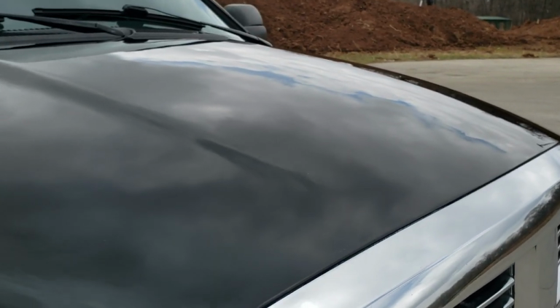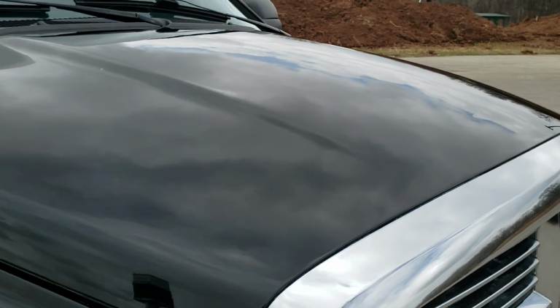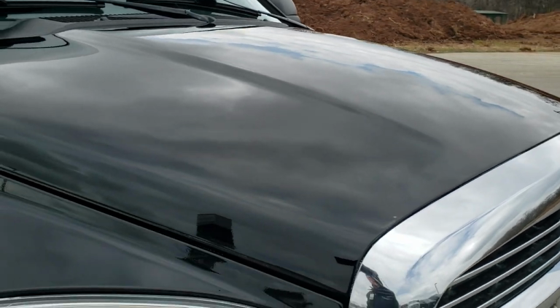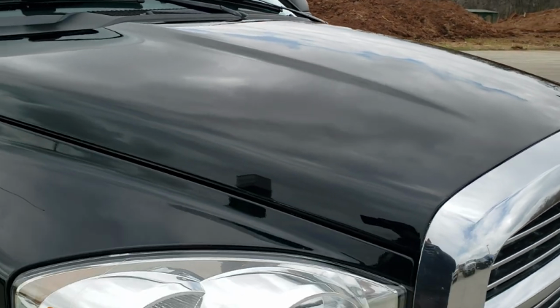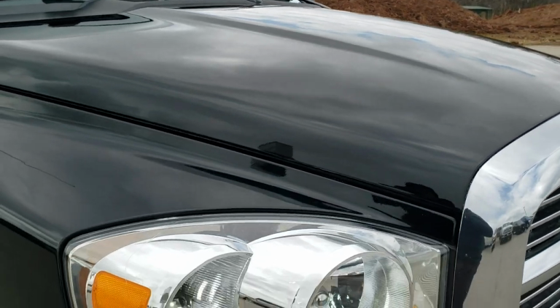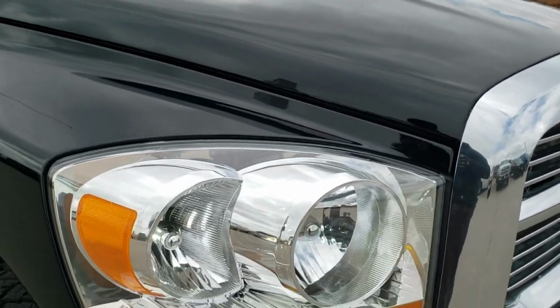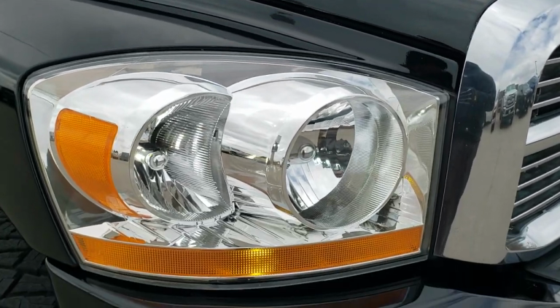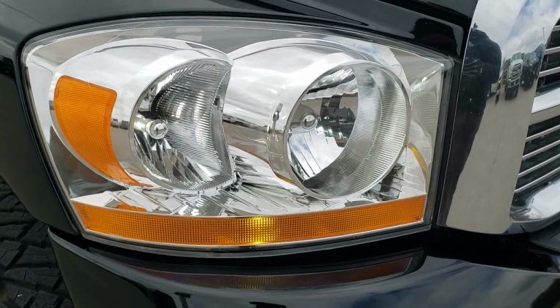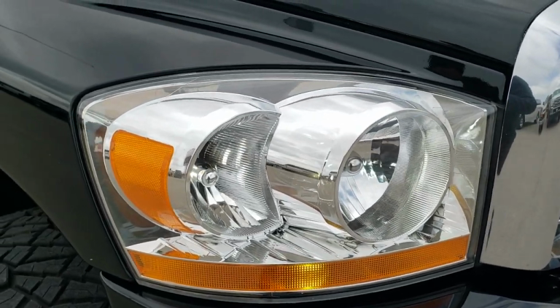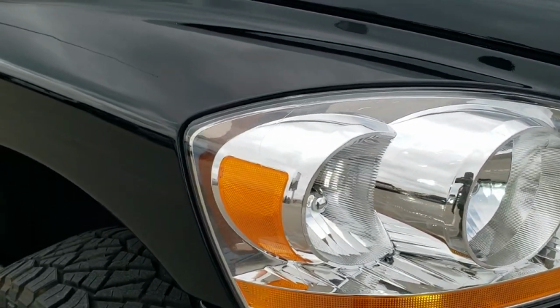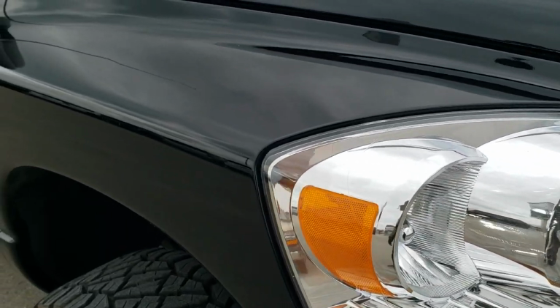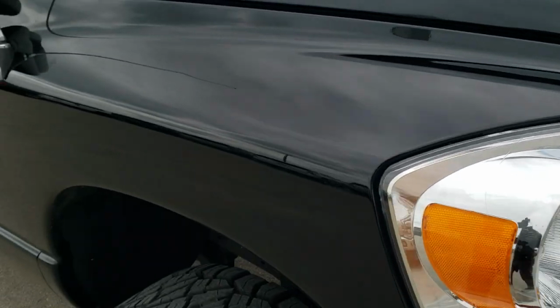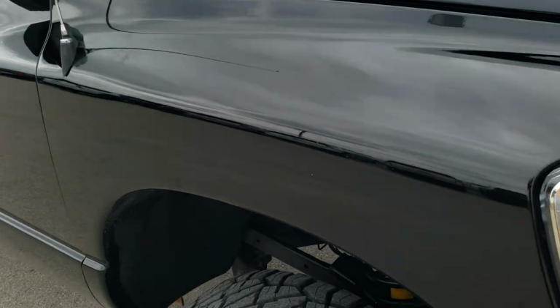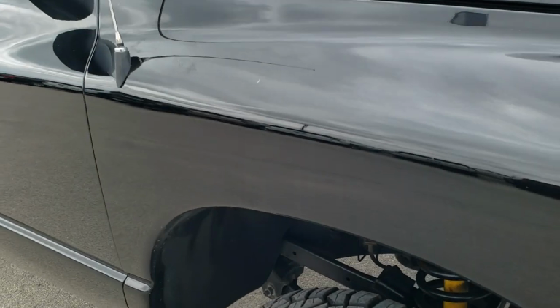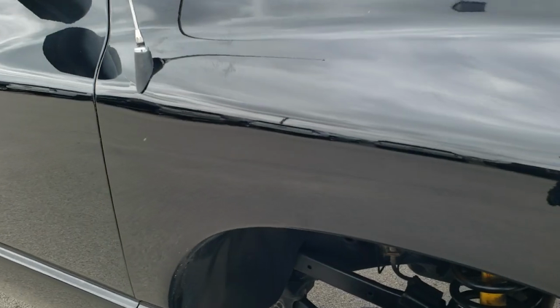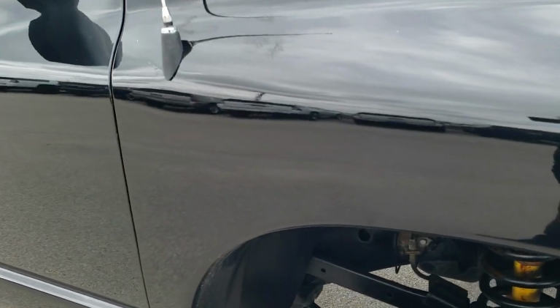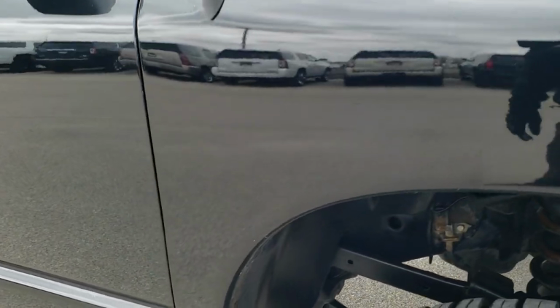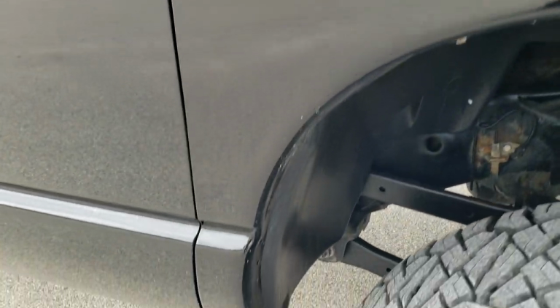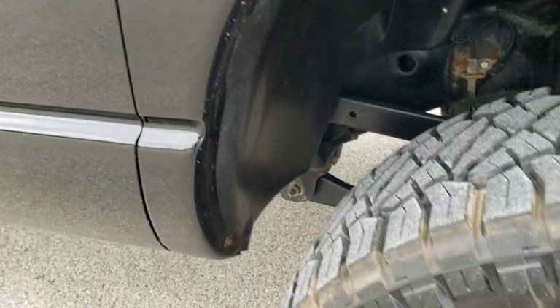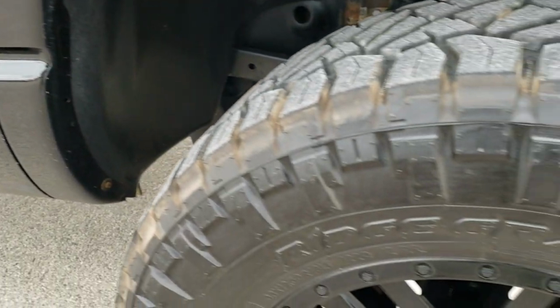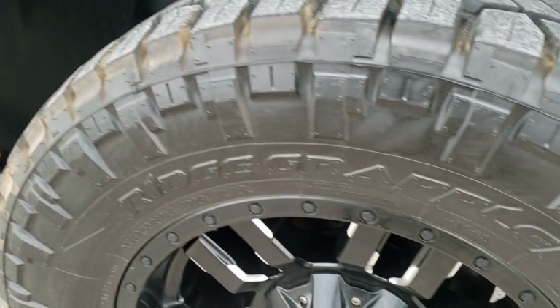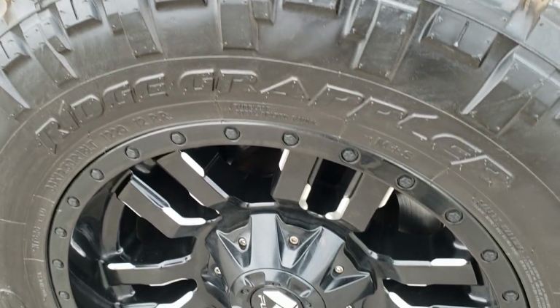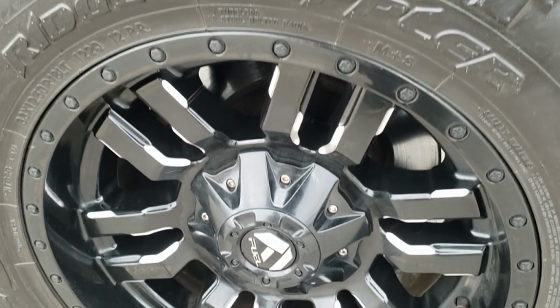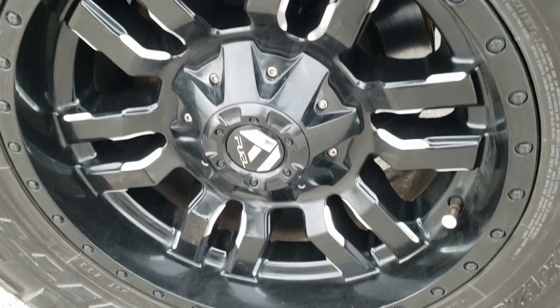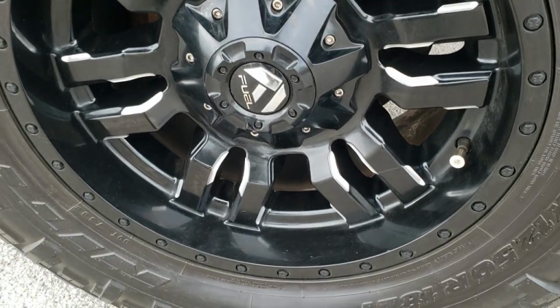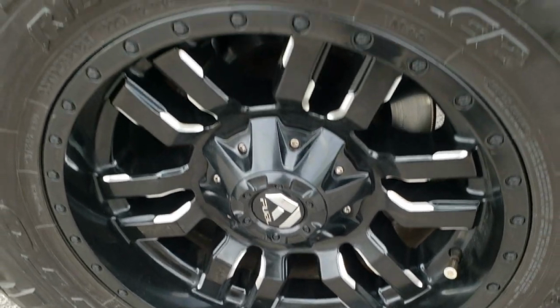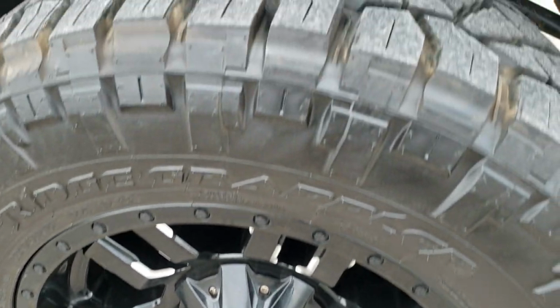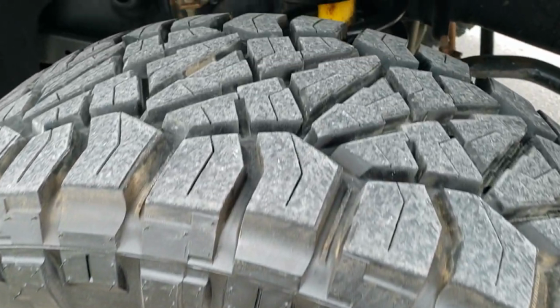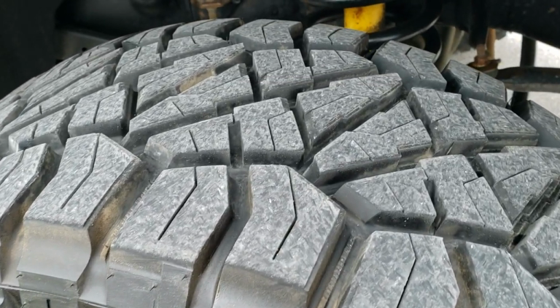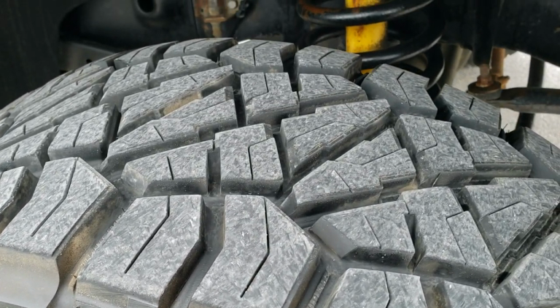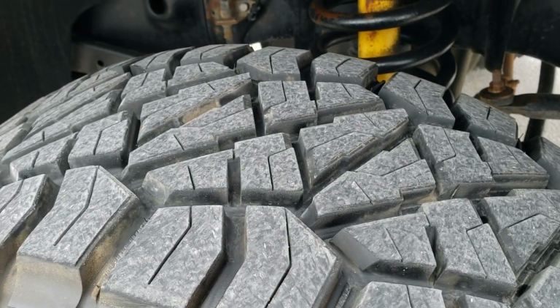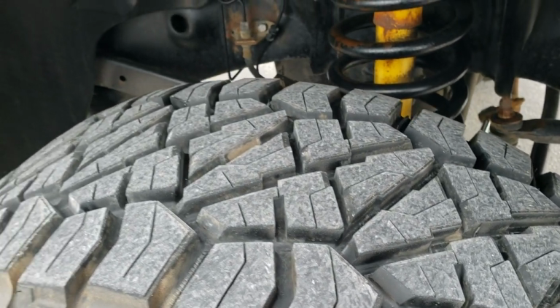That hood is in nice shape too. The passenger side fender is in excellent condition as well. Passenger side rim has no scuffs or scrapes on it, and that front tire has just as much tread as the driver's side.